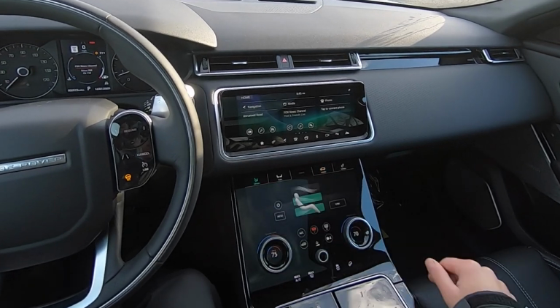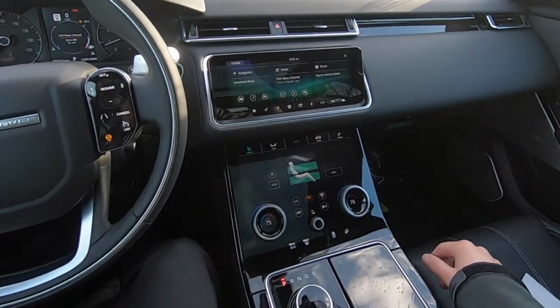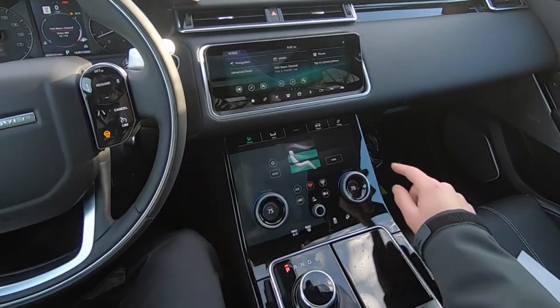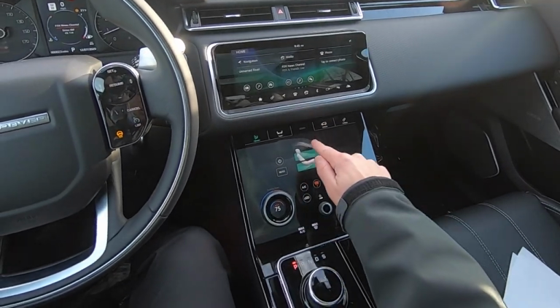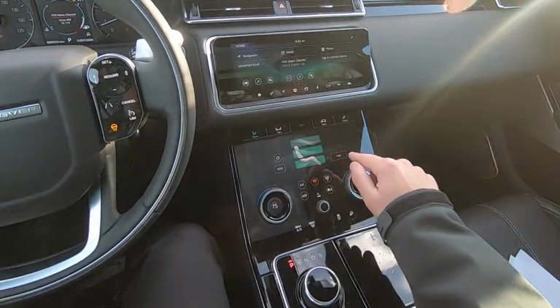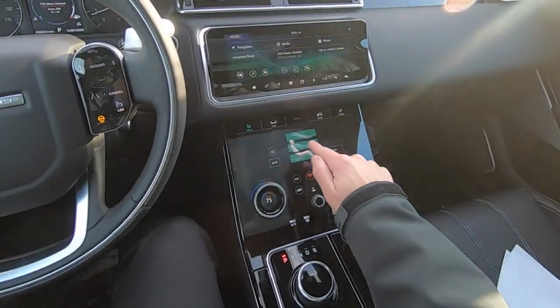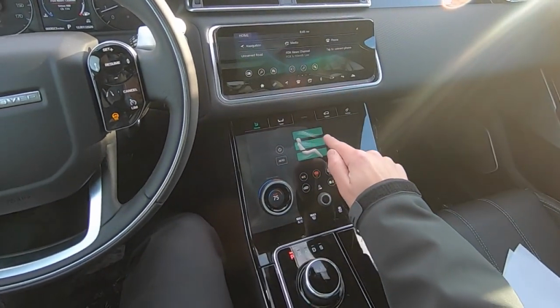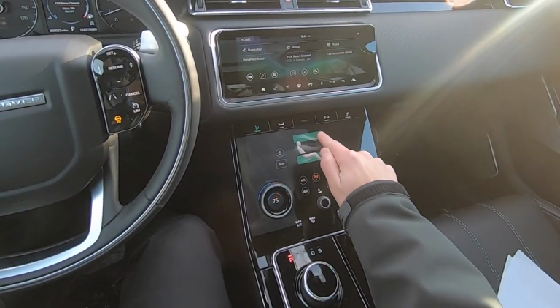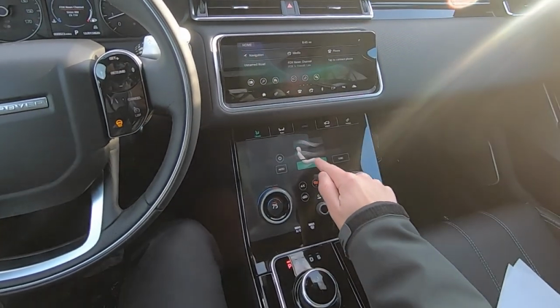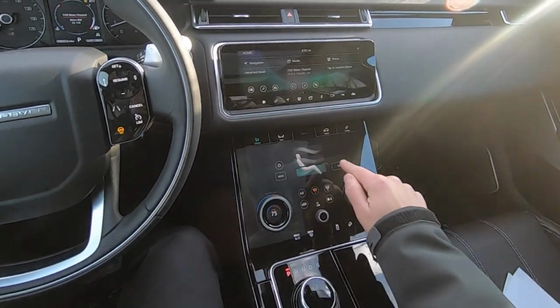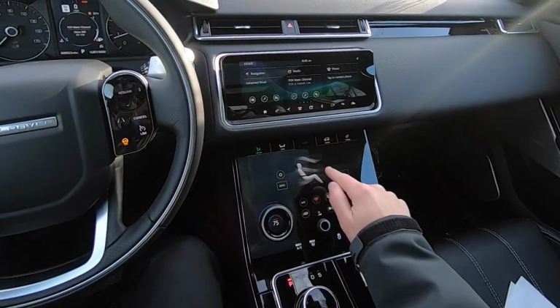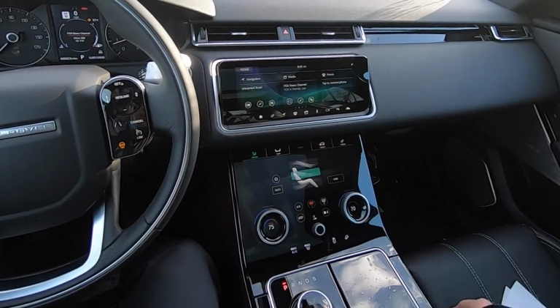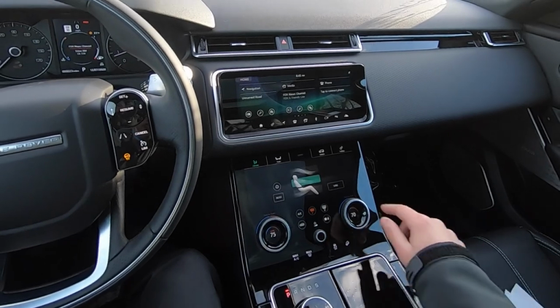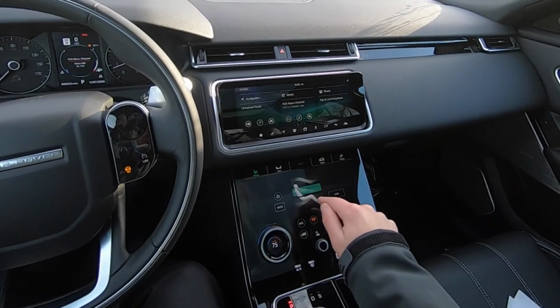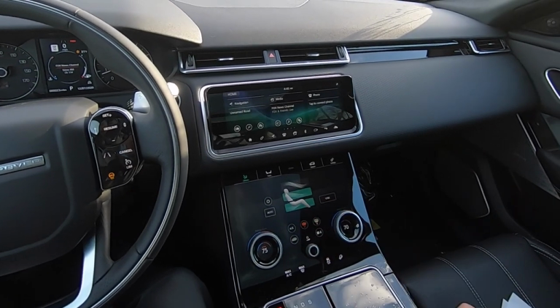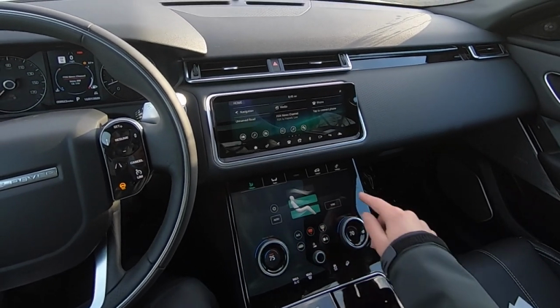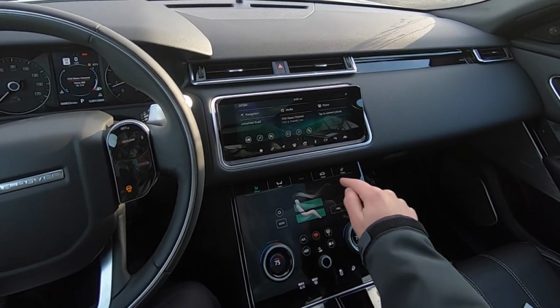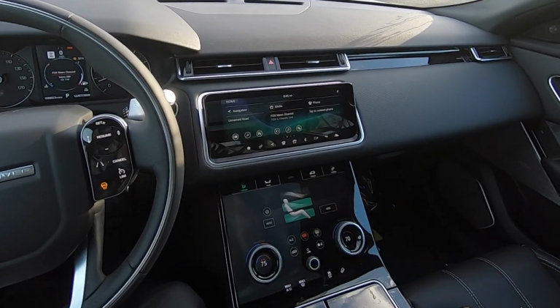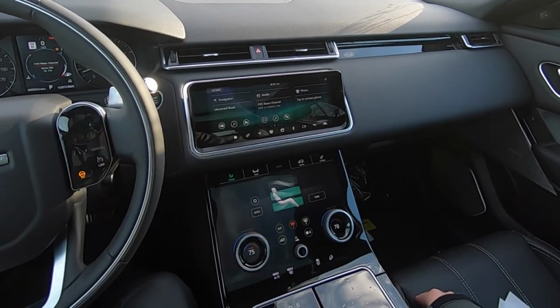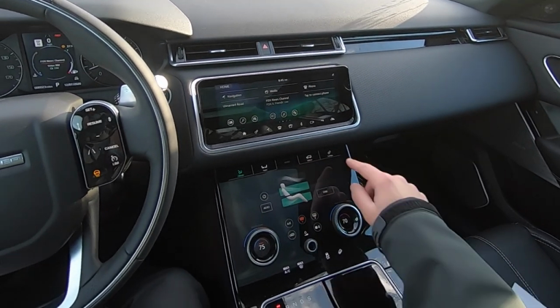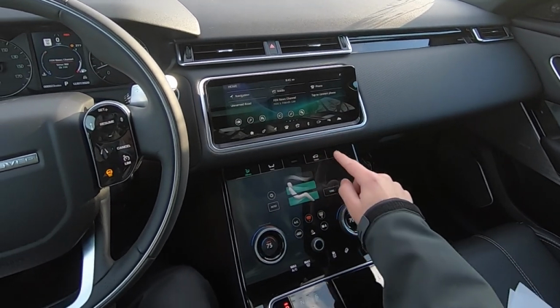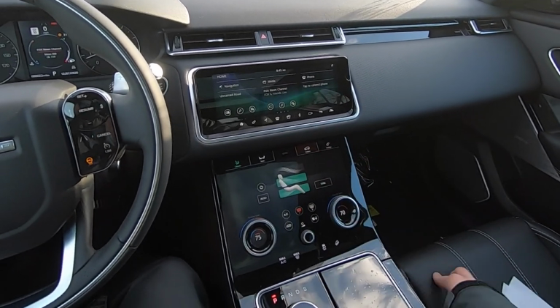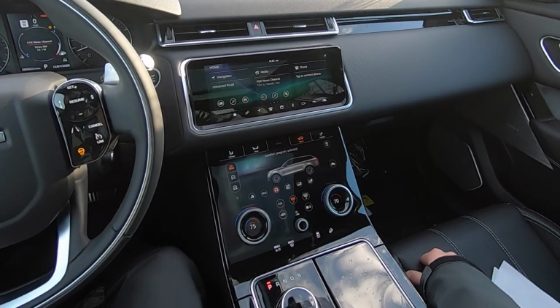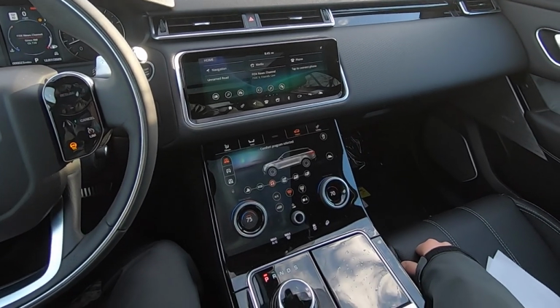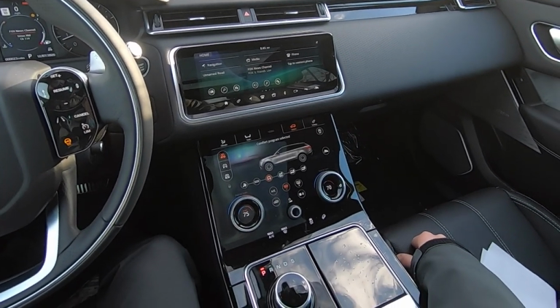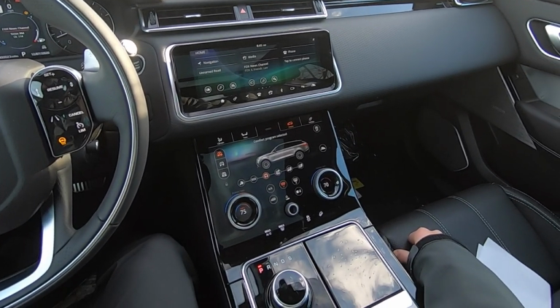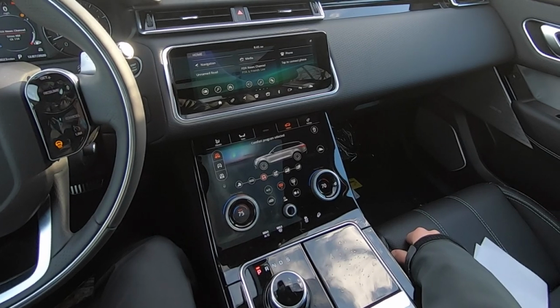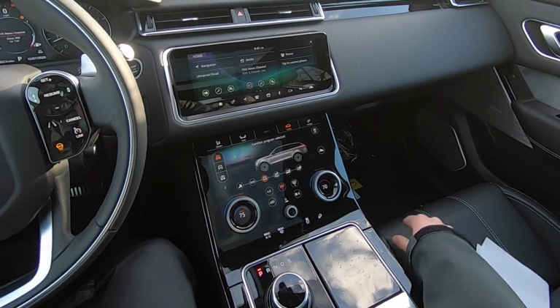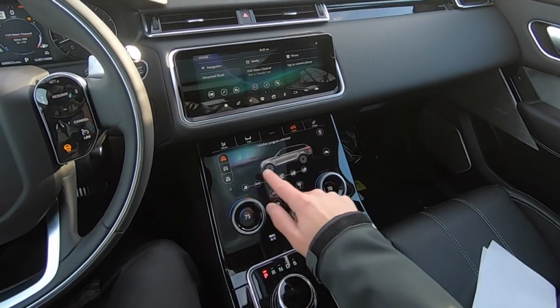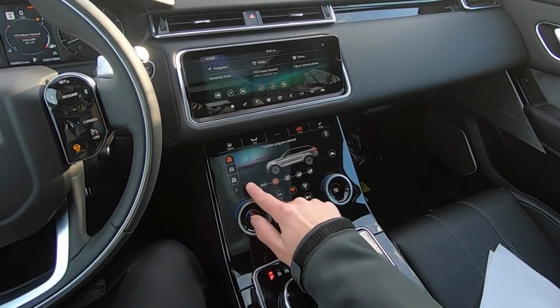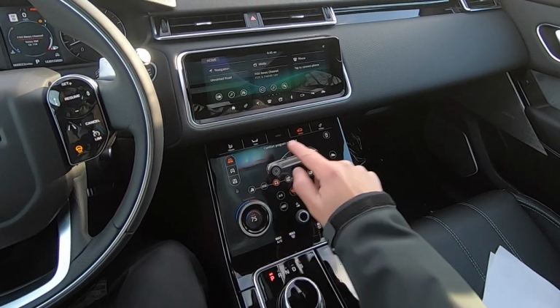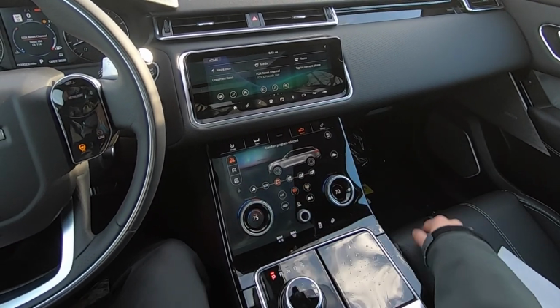Climate control is here — it's really cool. You just push these touch buttons. I'm going to put them all on. Vehicle settings — we're going to go dynamic.